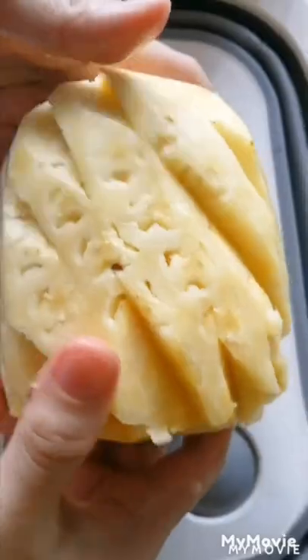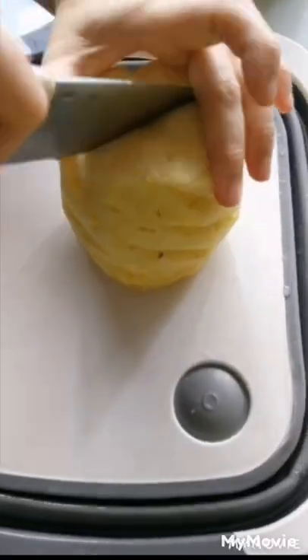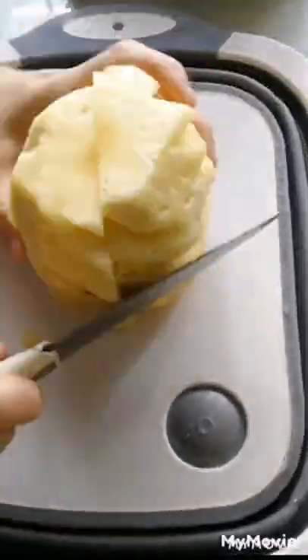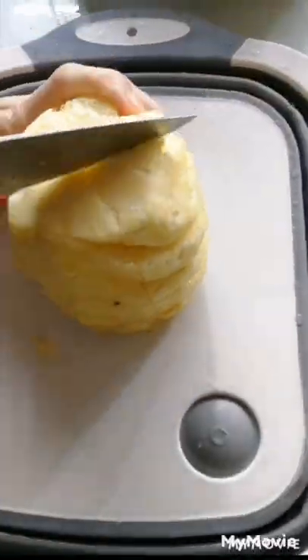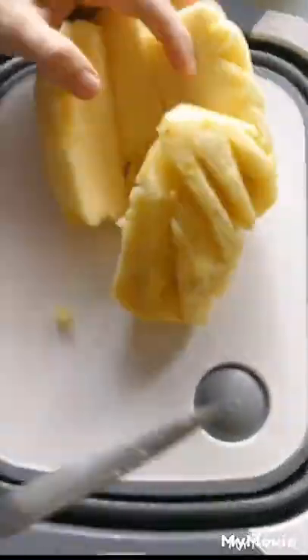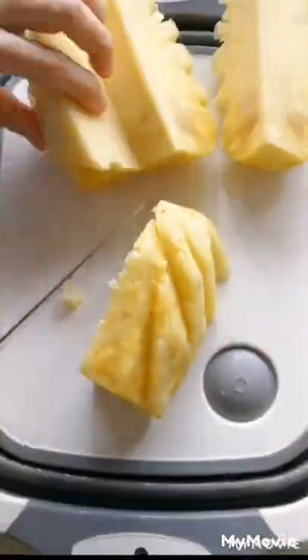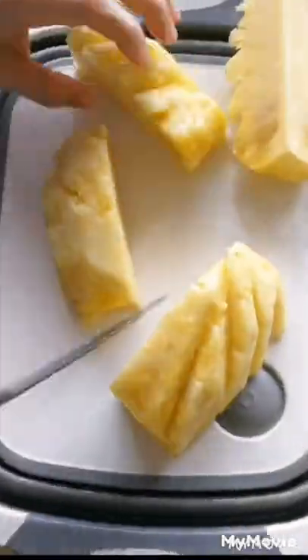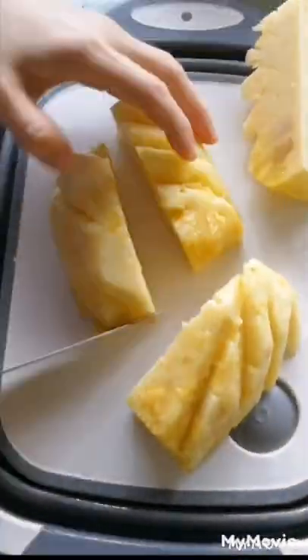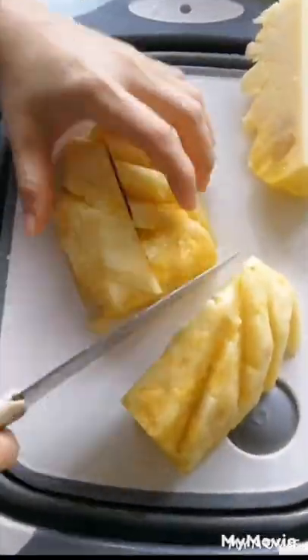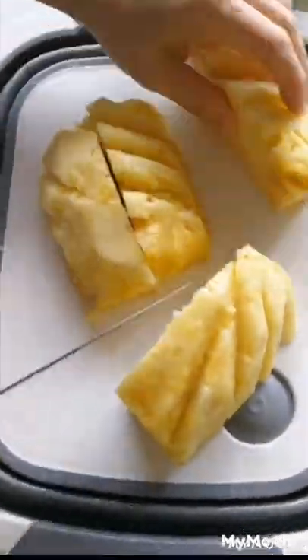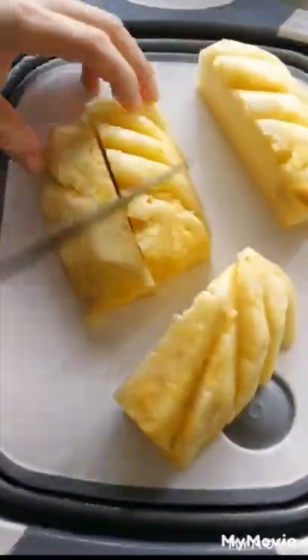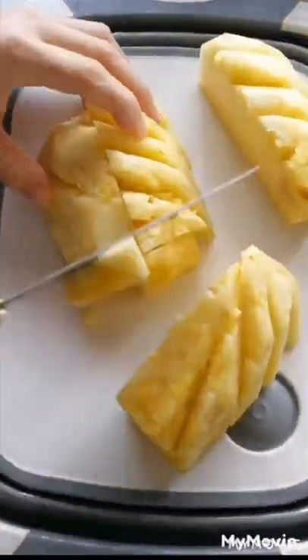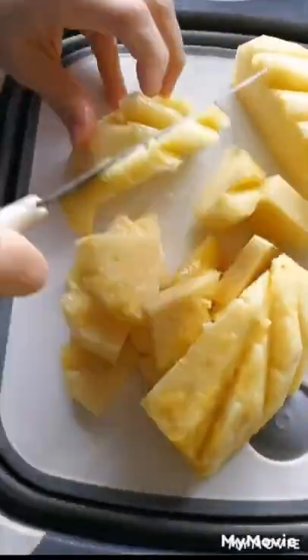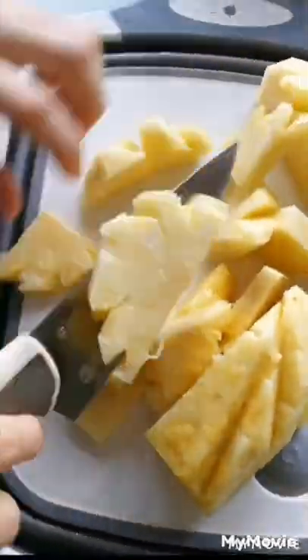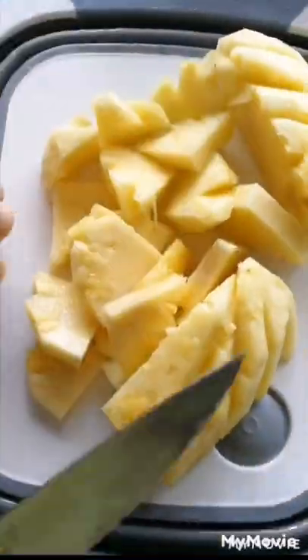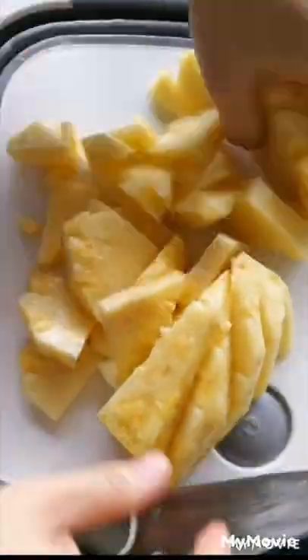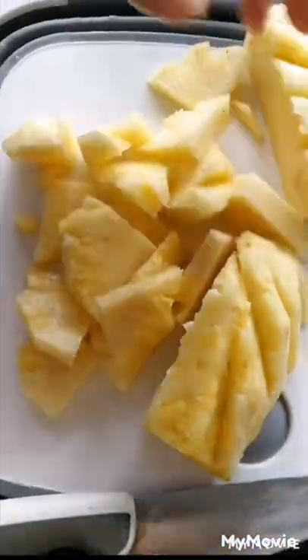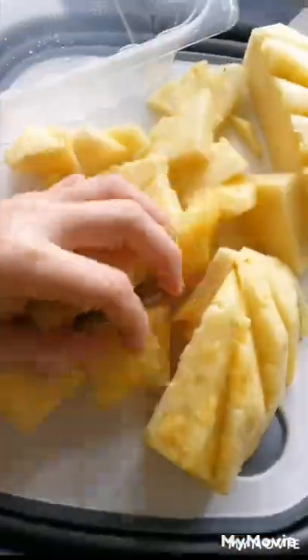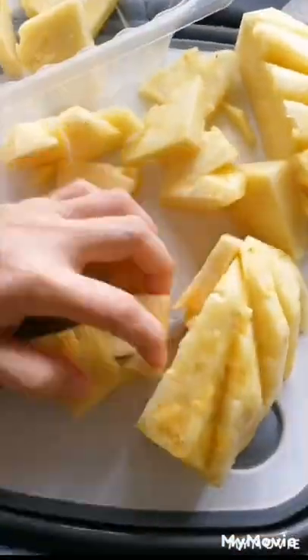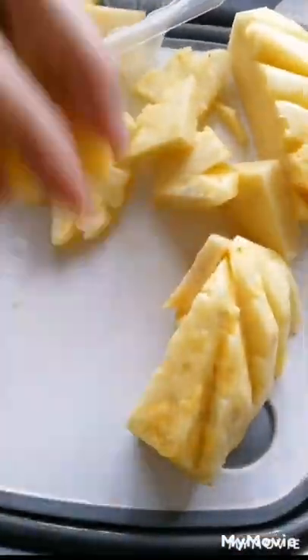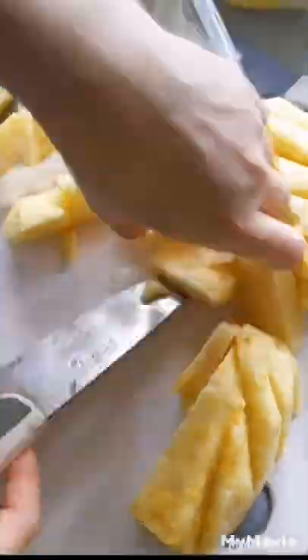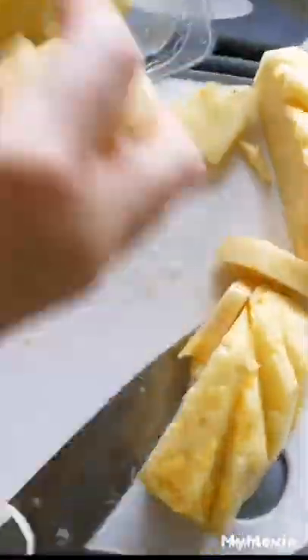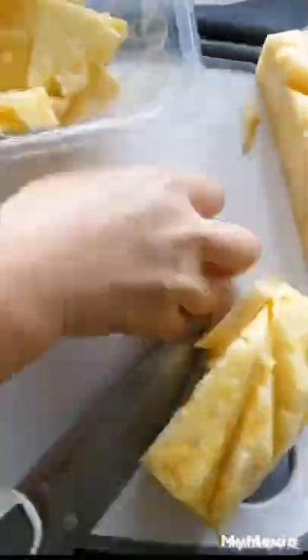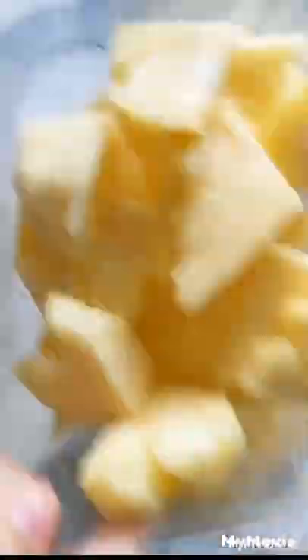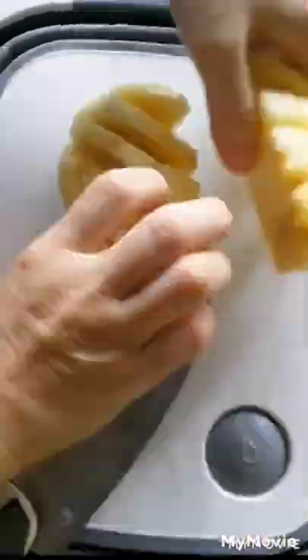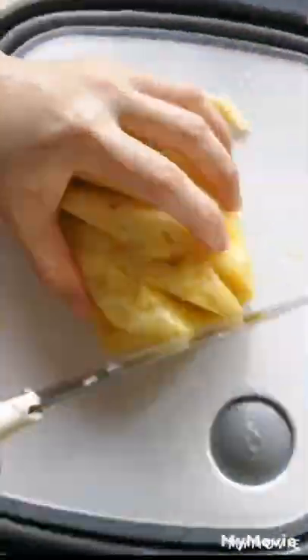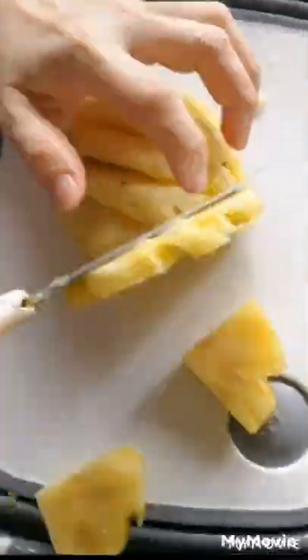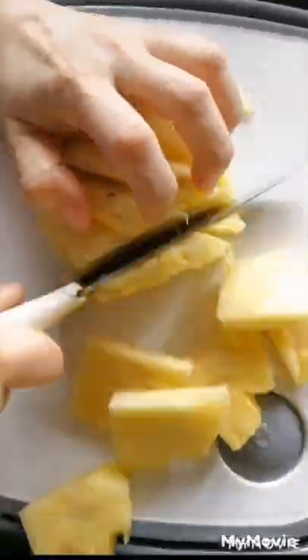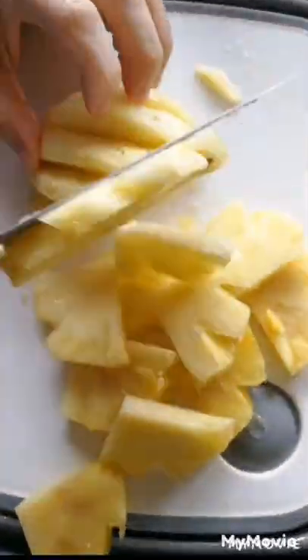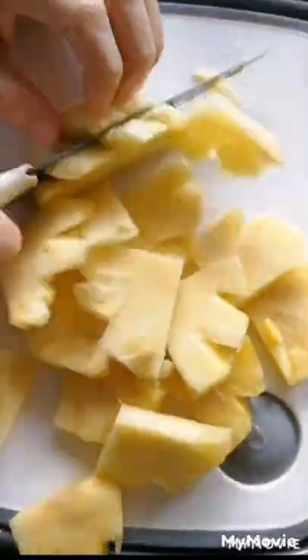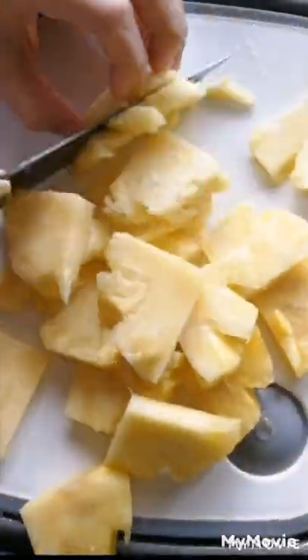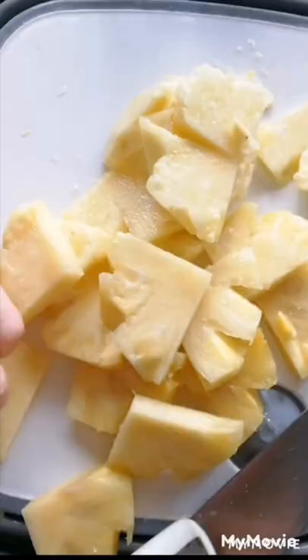Rinse the pineapple, then cut the pineapple into quarters, and then cut into small pieces. Put the cut pineapples in a container and store them in the refrigerator.